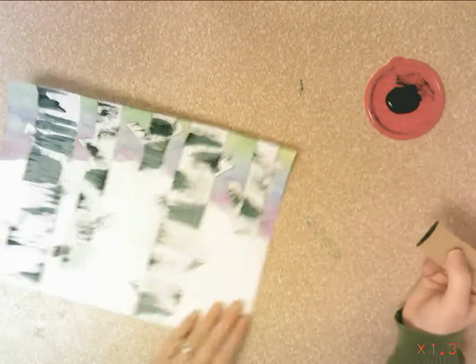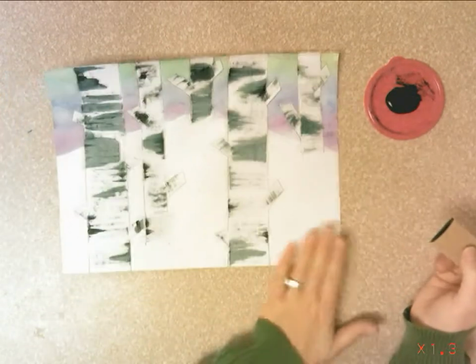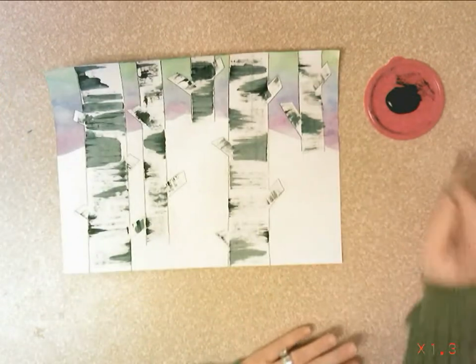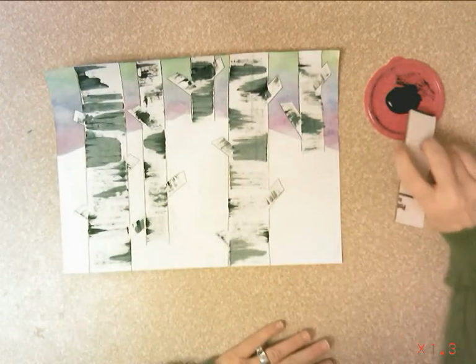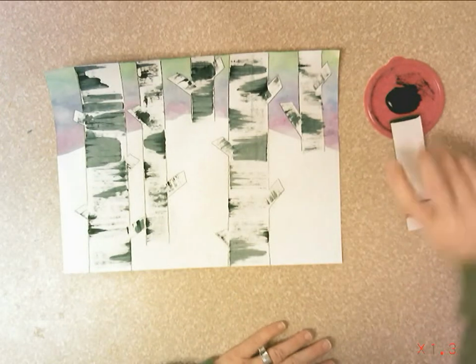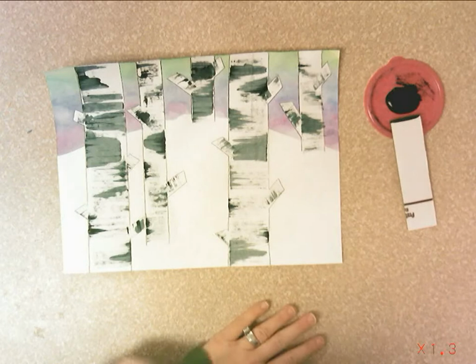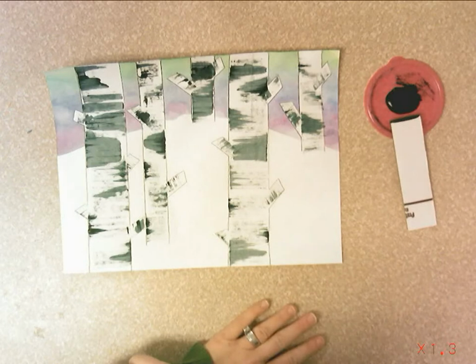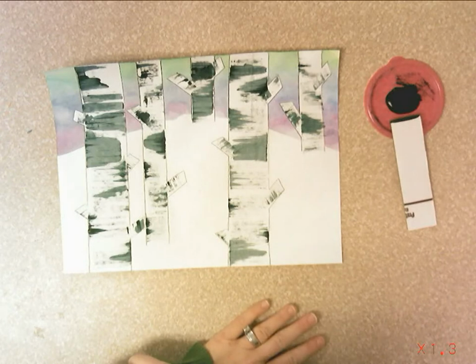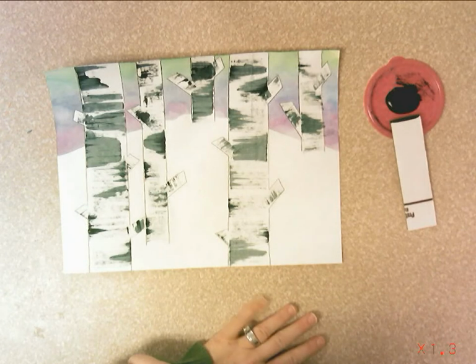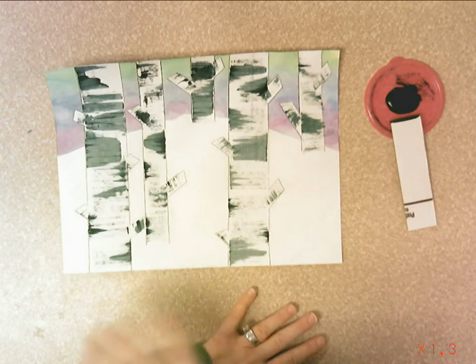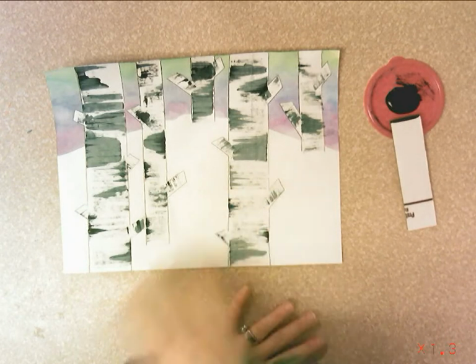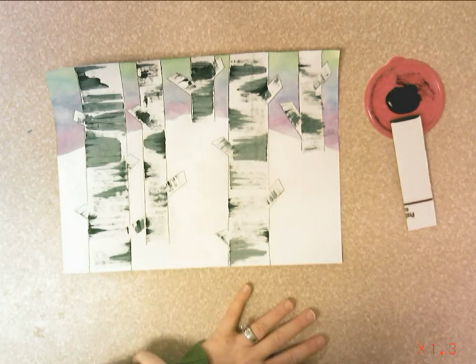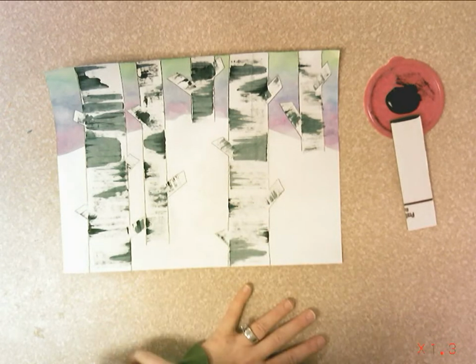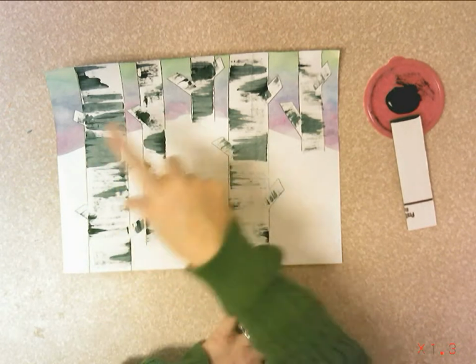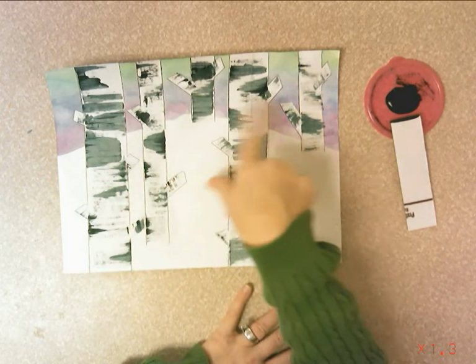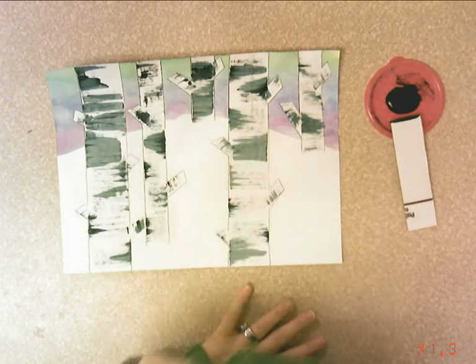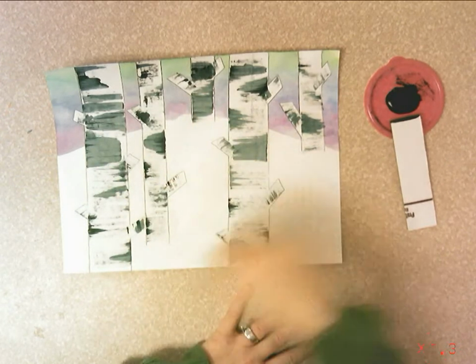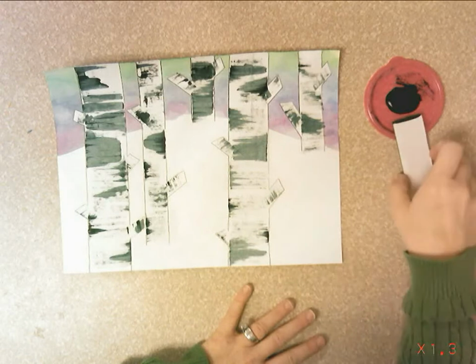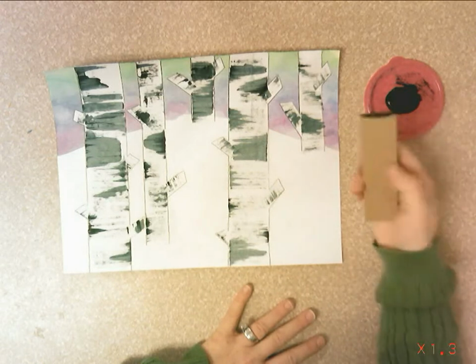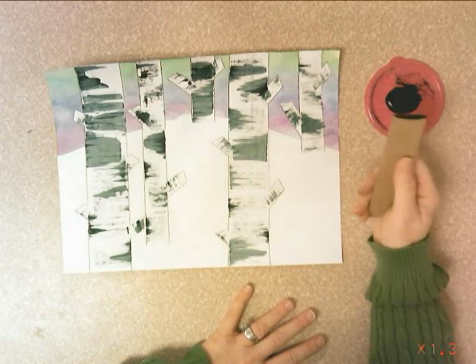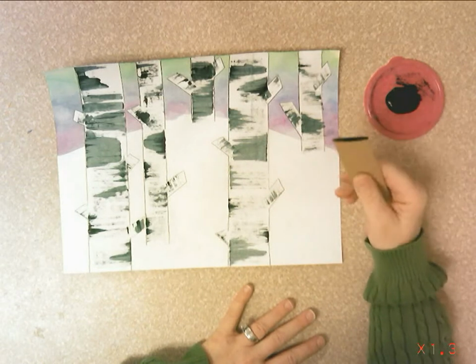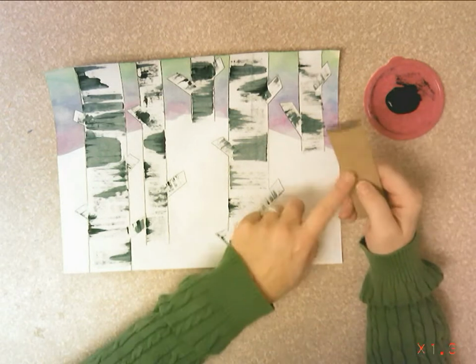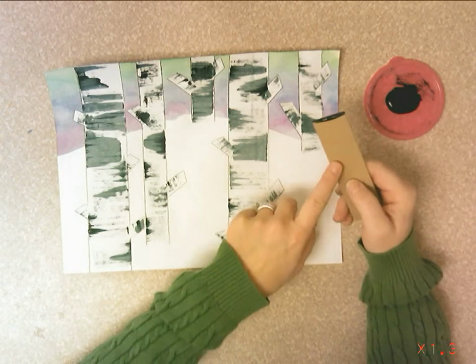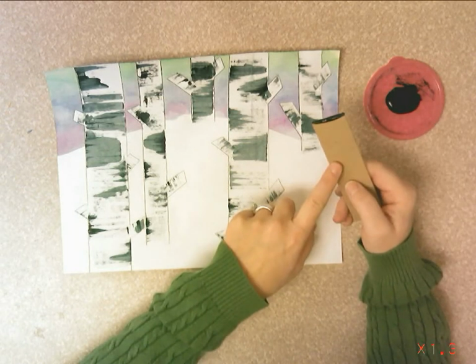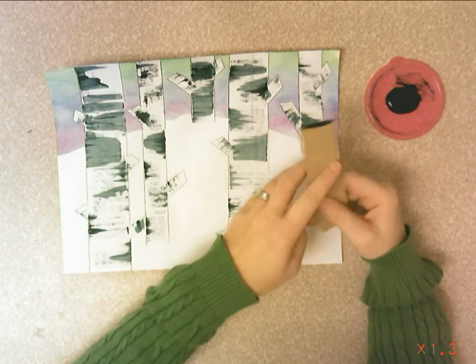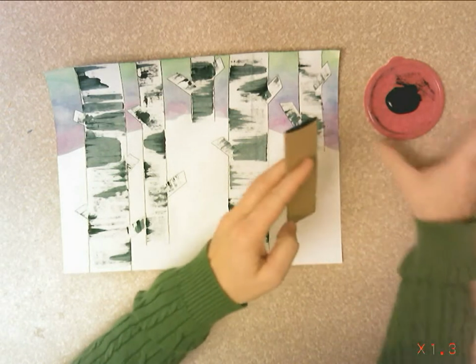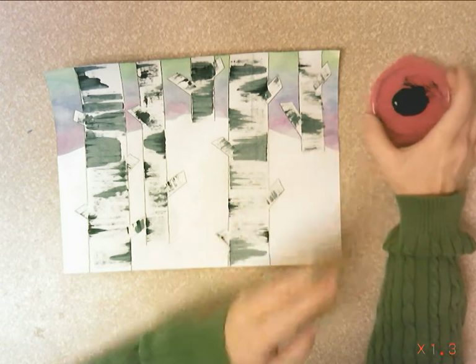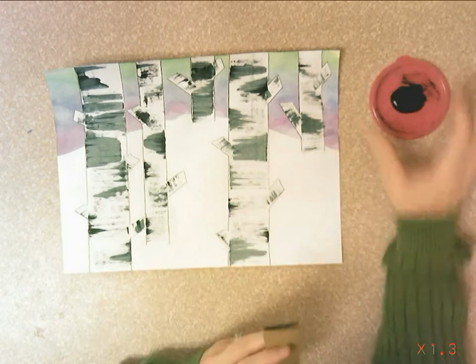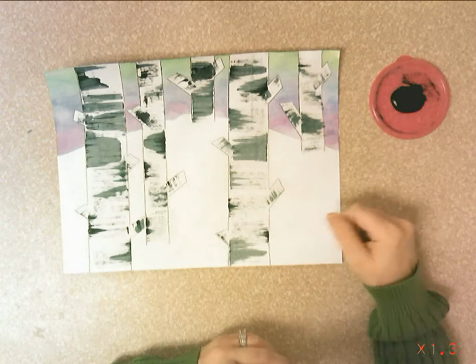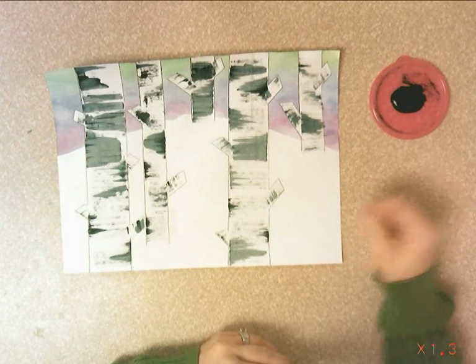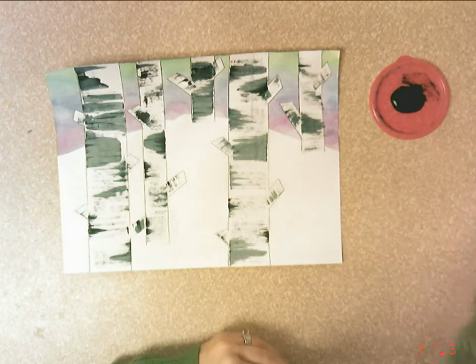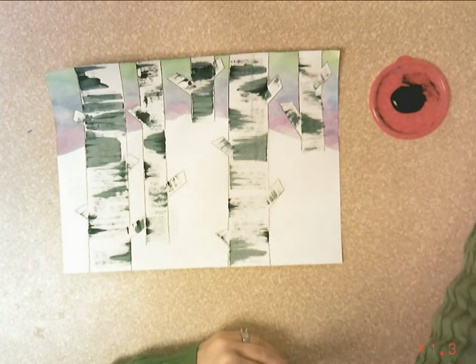There is my winter scene of white birch trees and snow — I used cool colors for my background. This cardboard can be recycled and you'll just put the lid back.